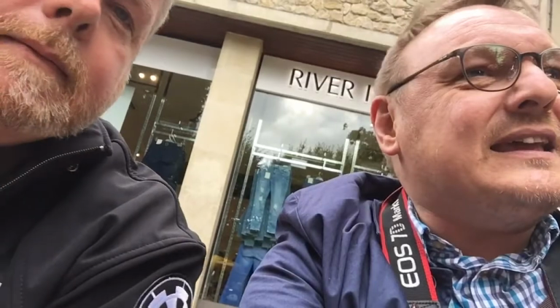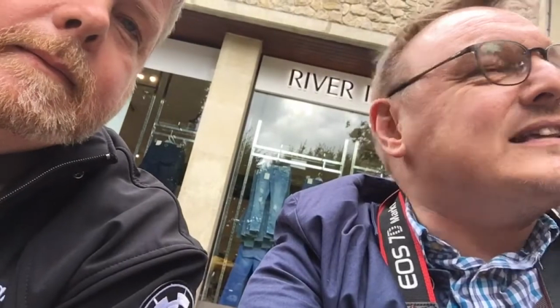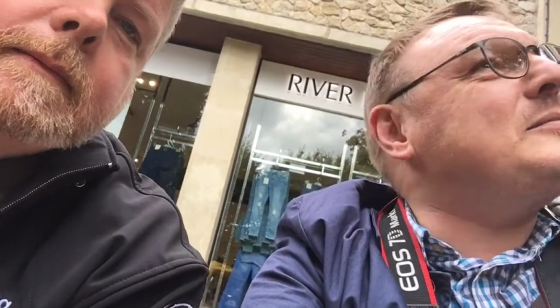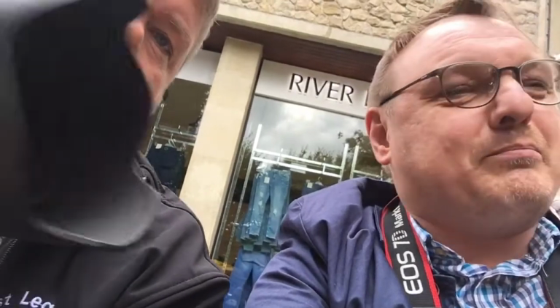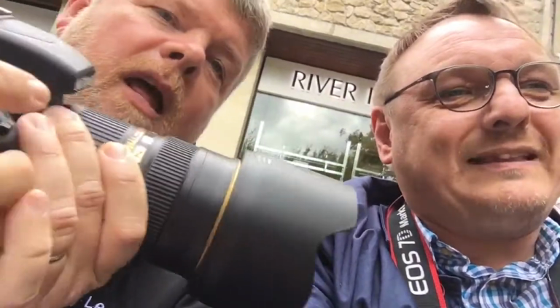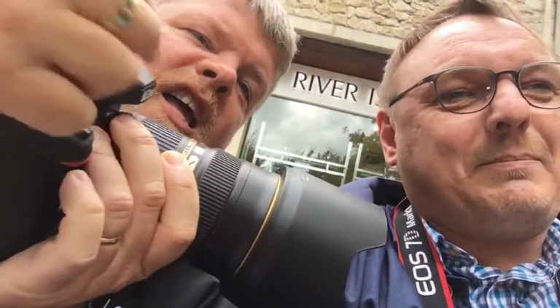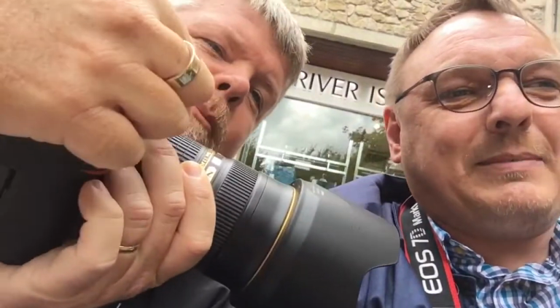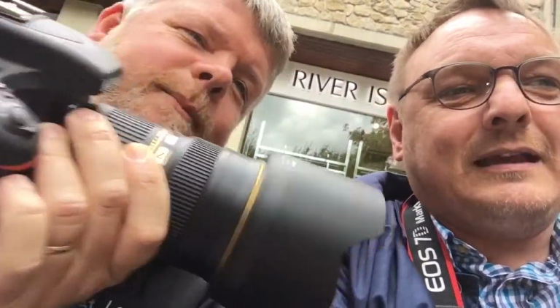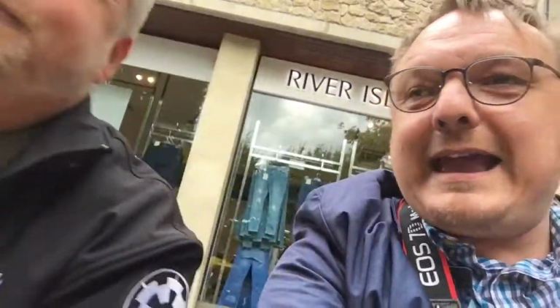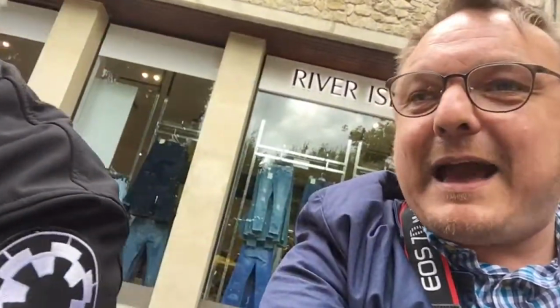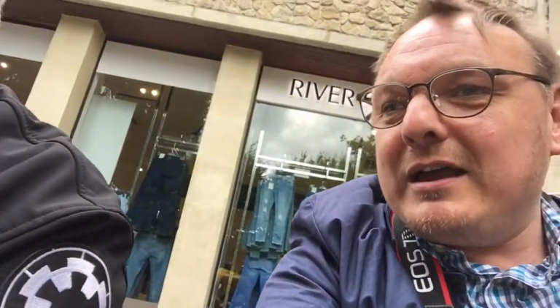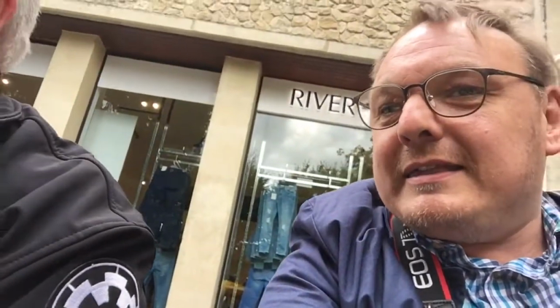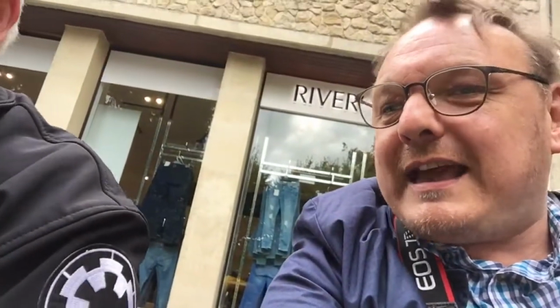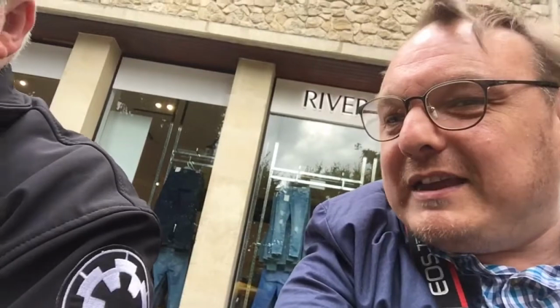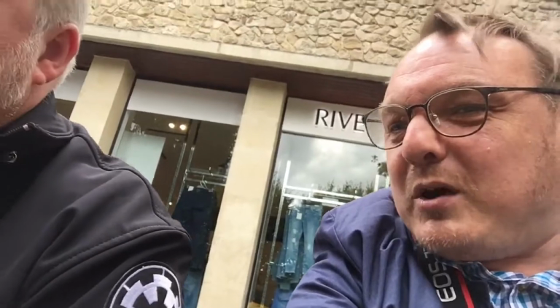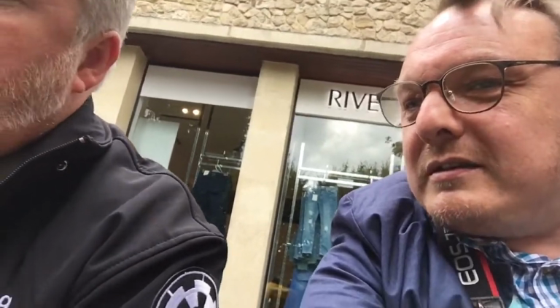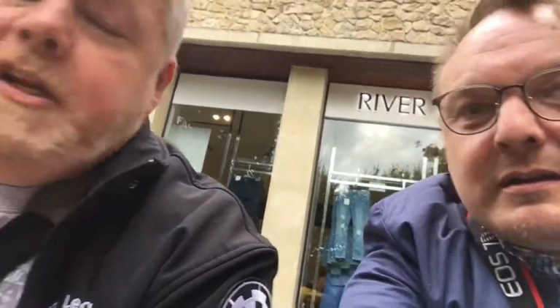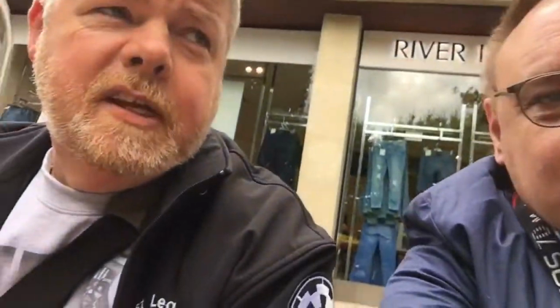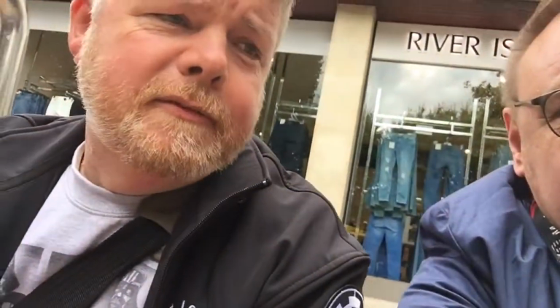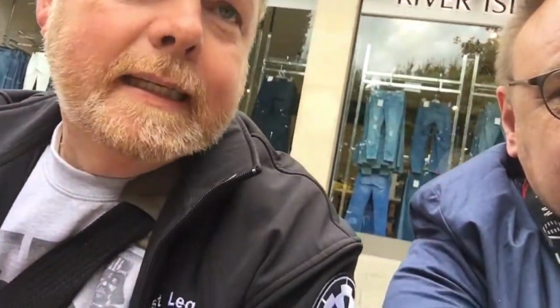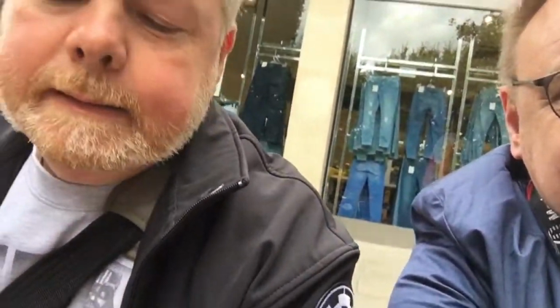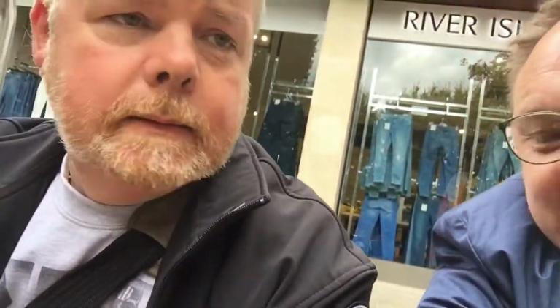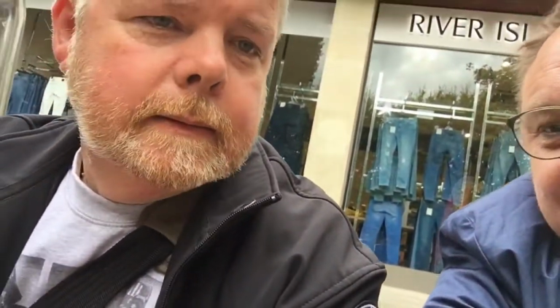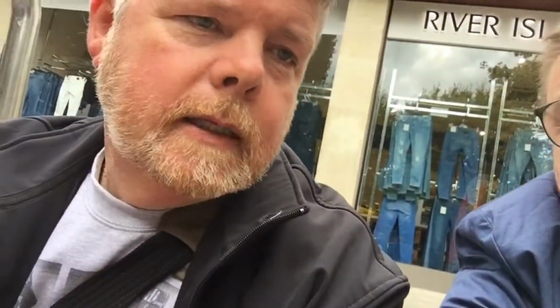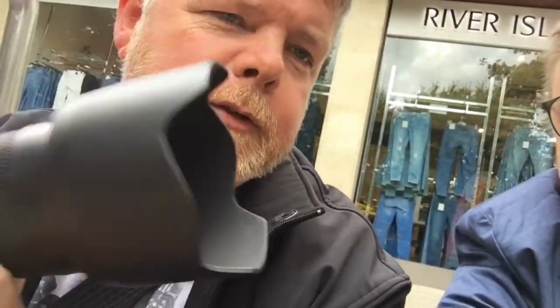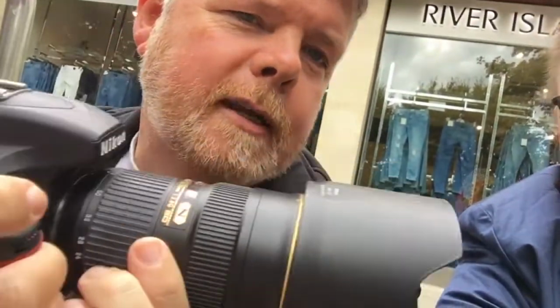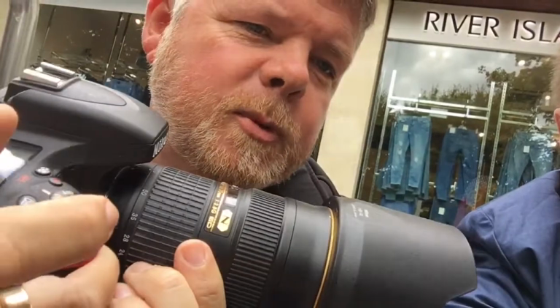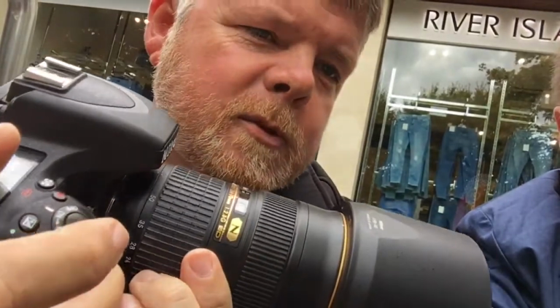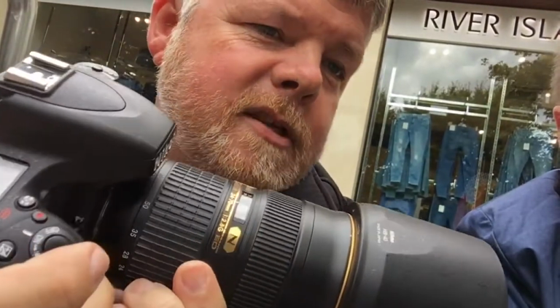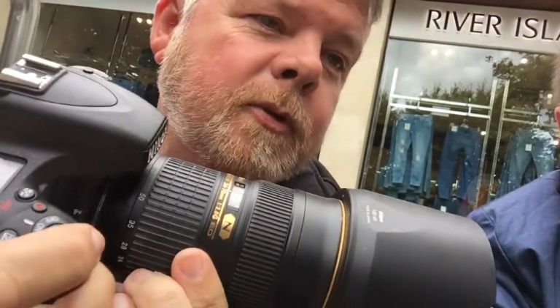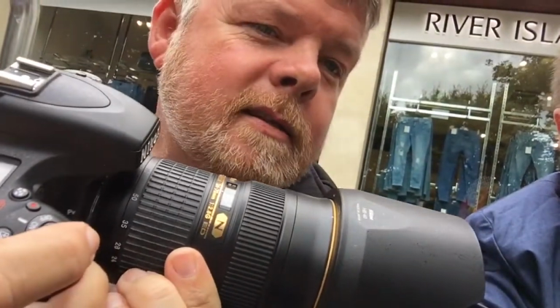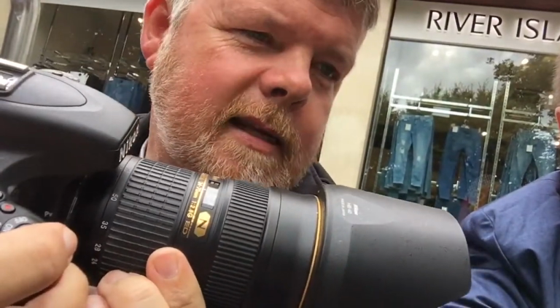It's brightening up a little bit. He has a camera — a Nikon D750. It's a Nikon D750 full frame with a 24-70mm f/2.8 lens.